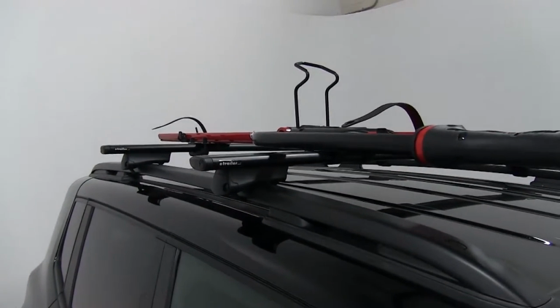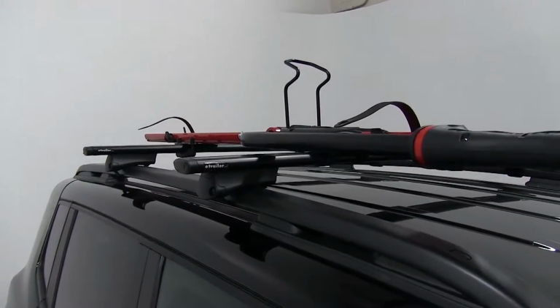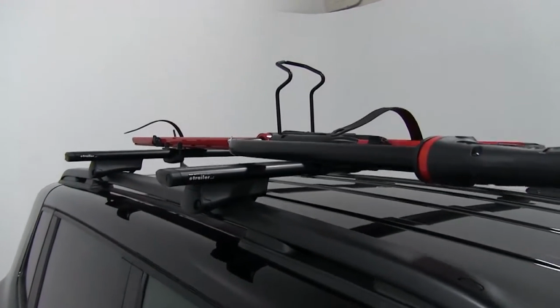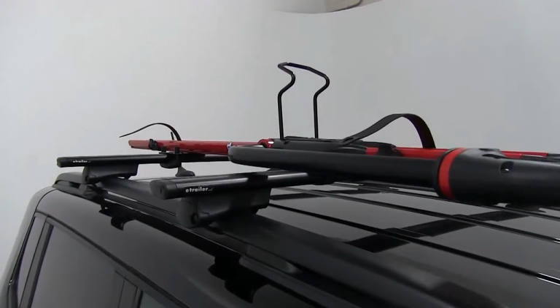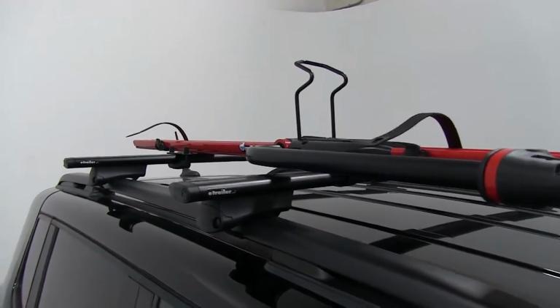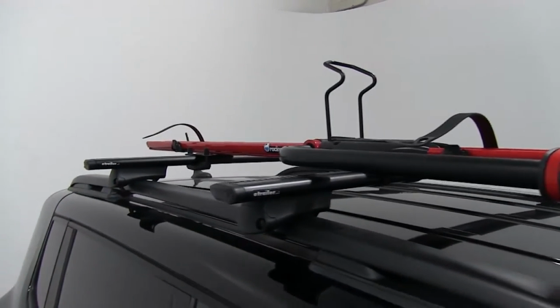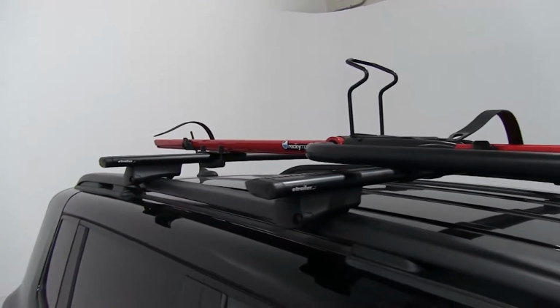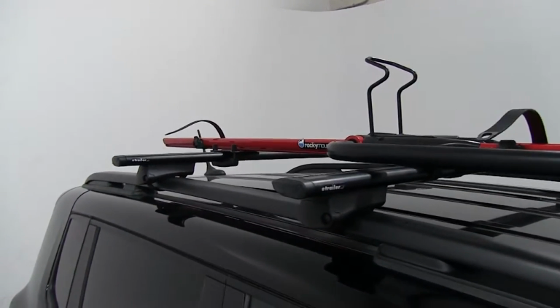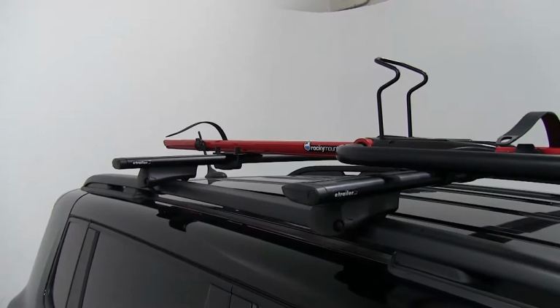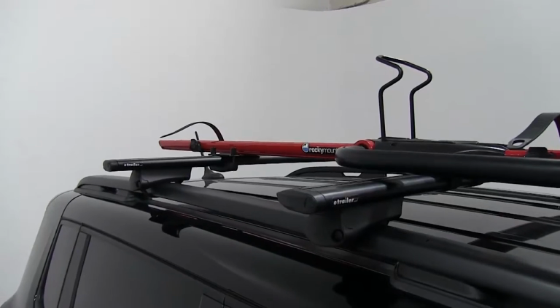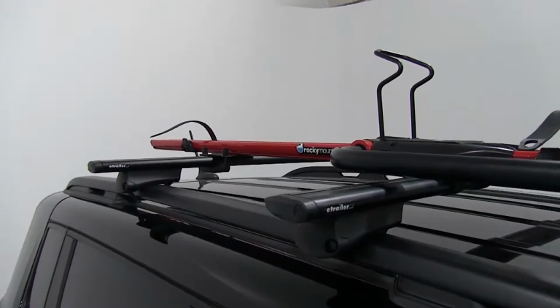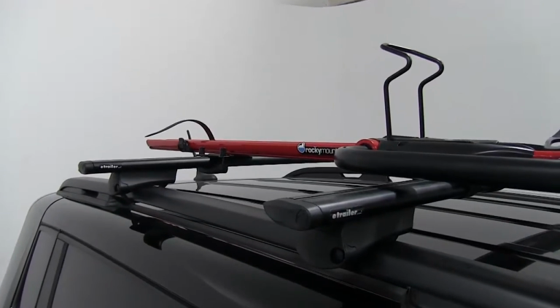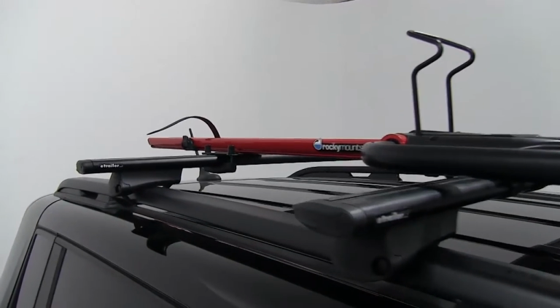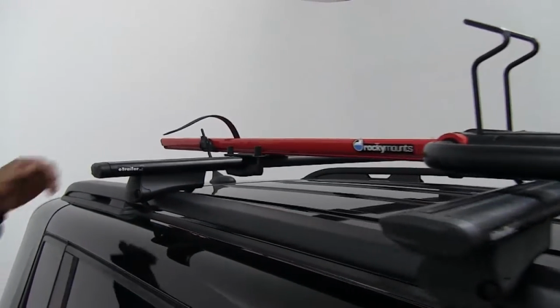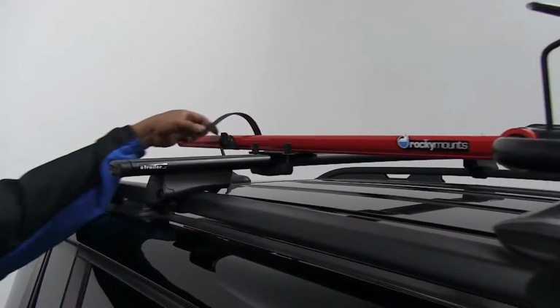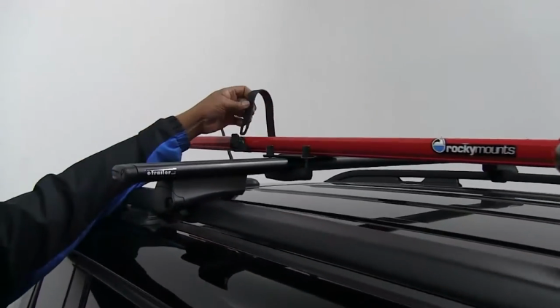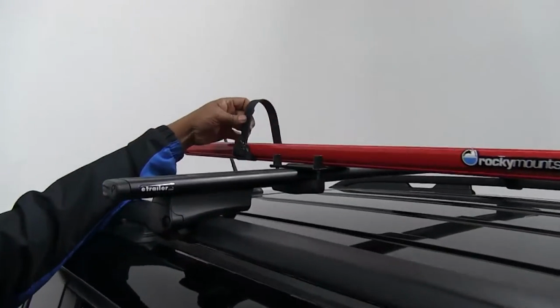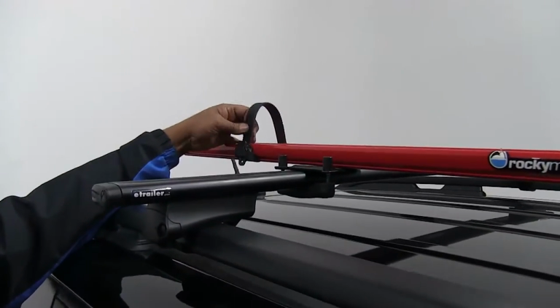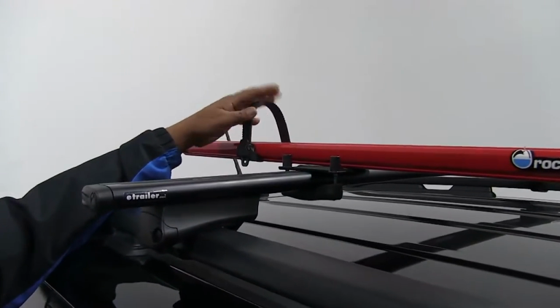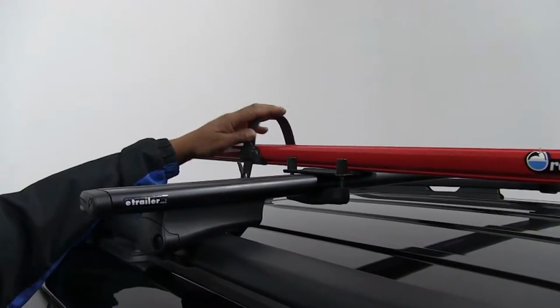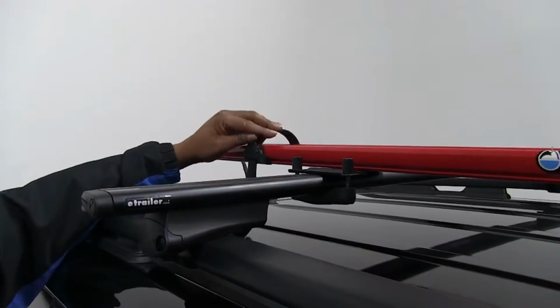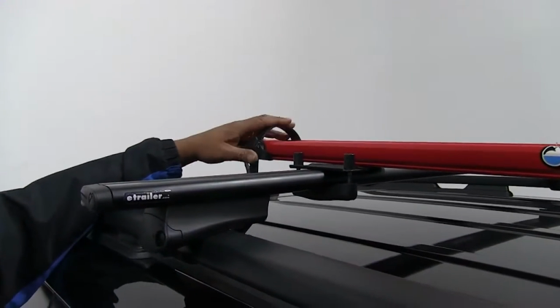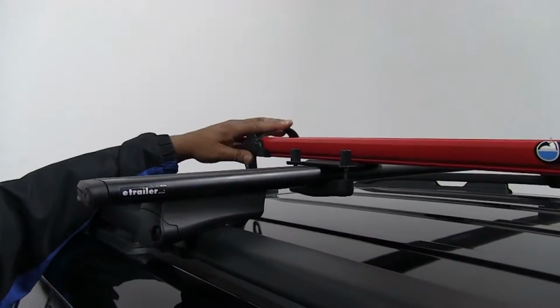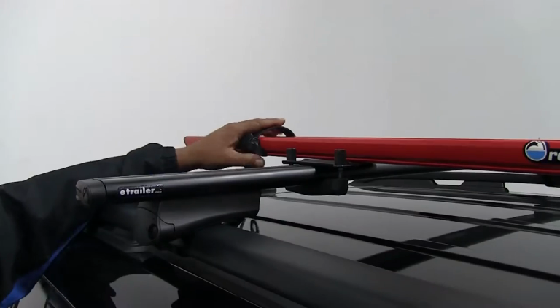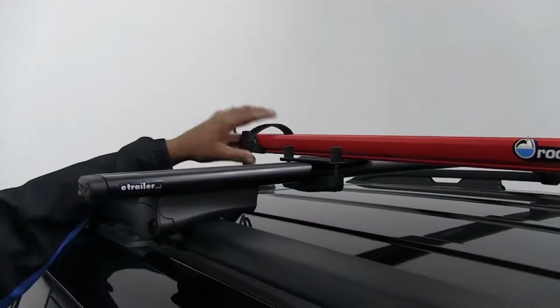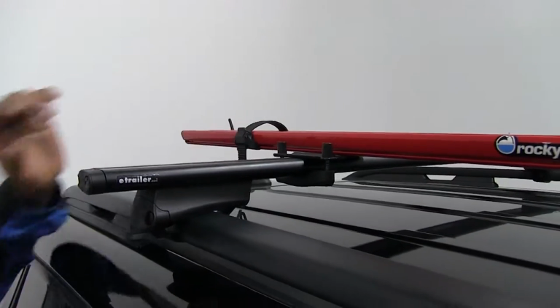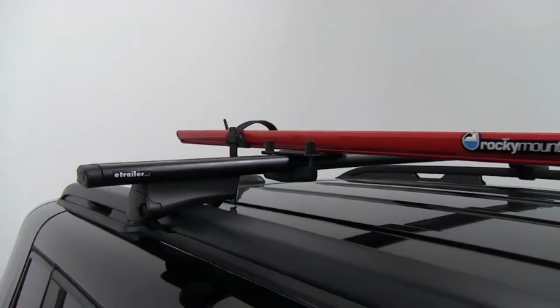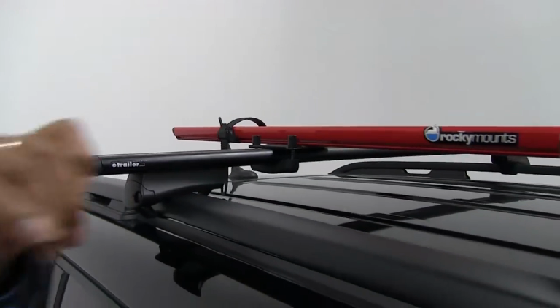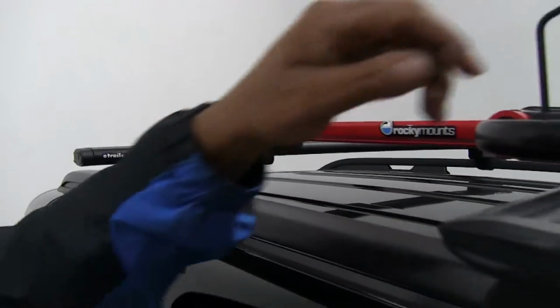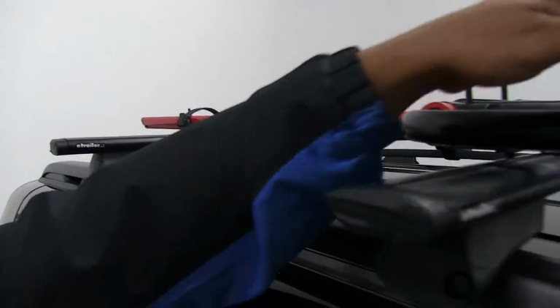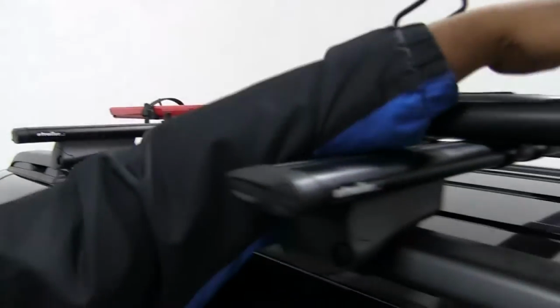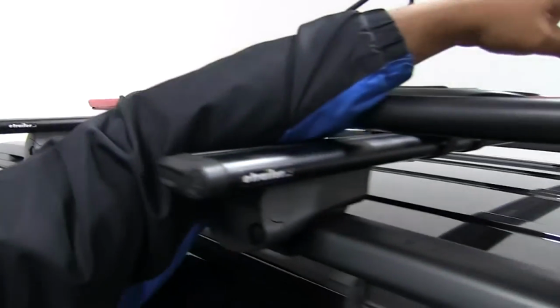Now if you have any straps on your bike rack itself, go ahead and put them back to where they were so you don't damage or lose them. I'm going to do that first one, then we're going to come up front and do the one in the front.